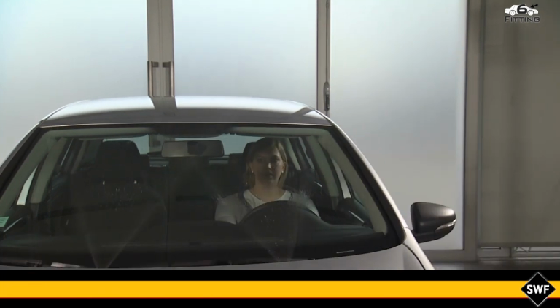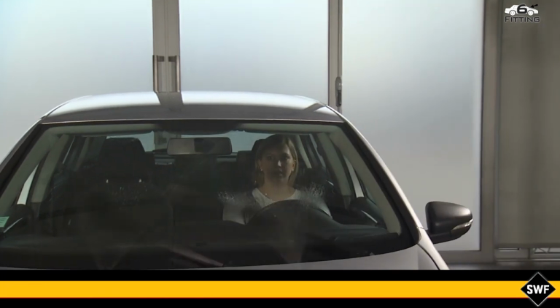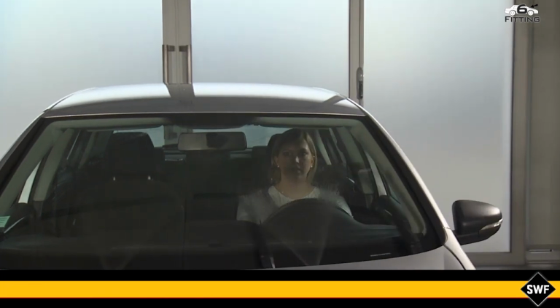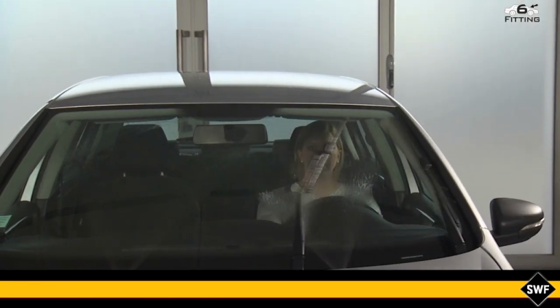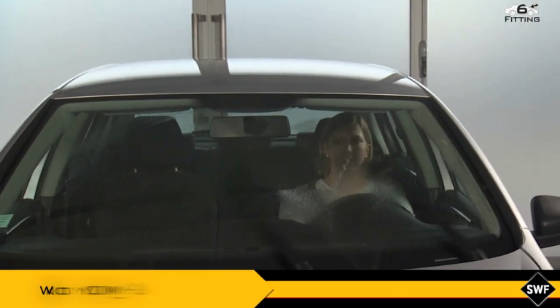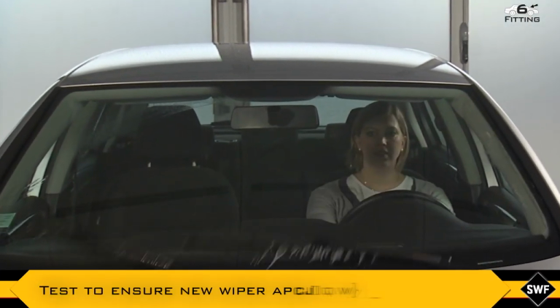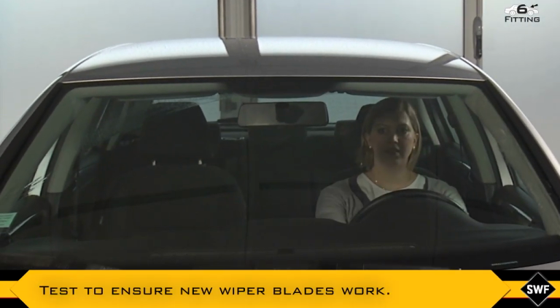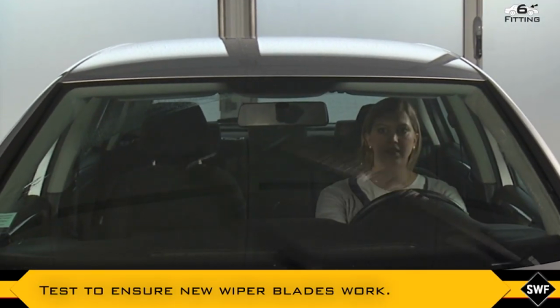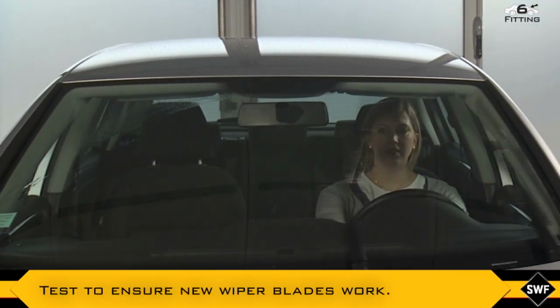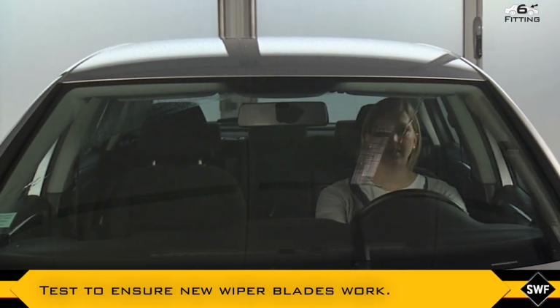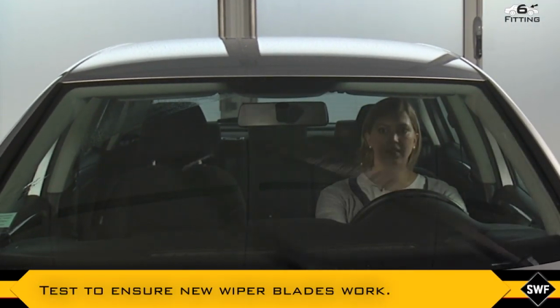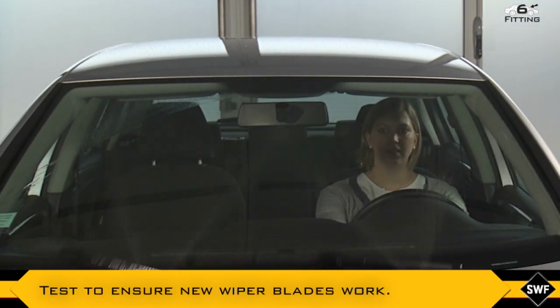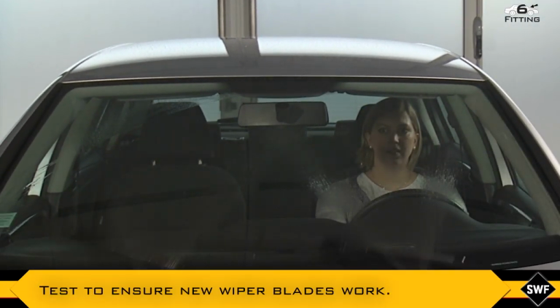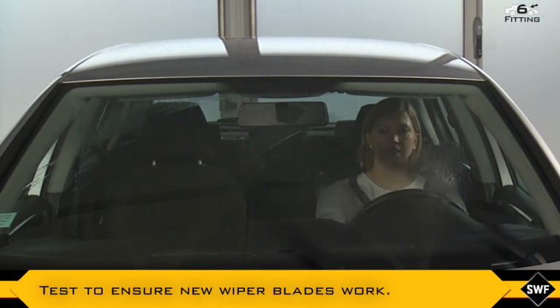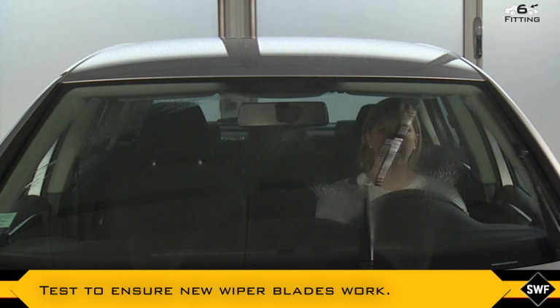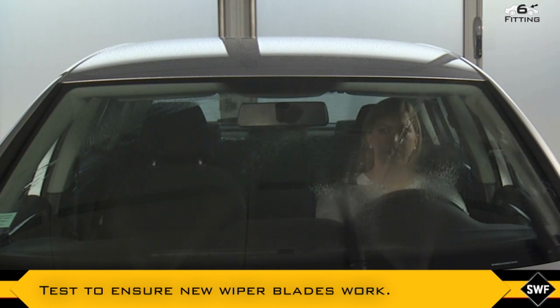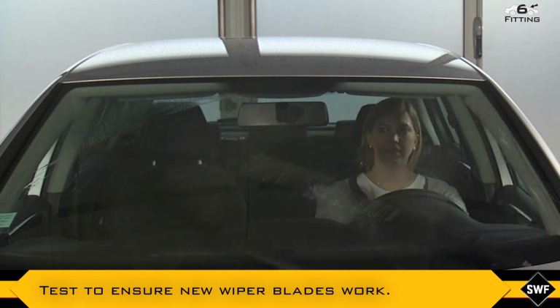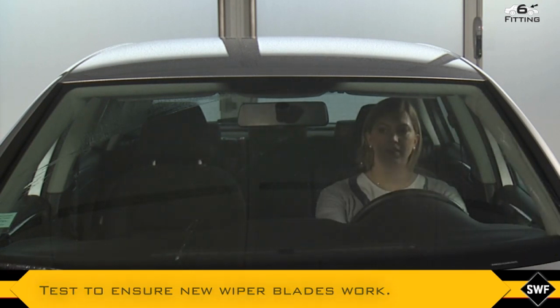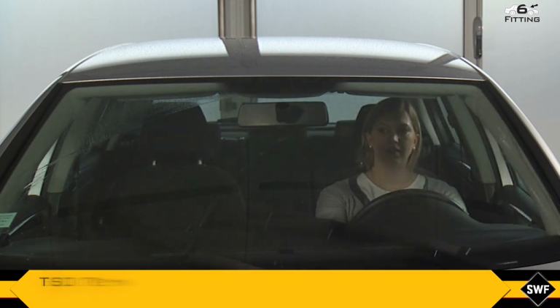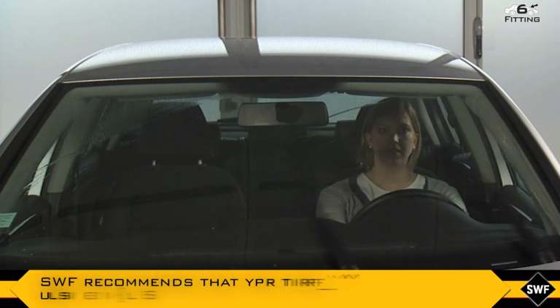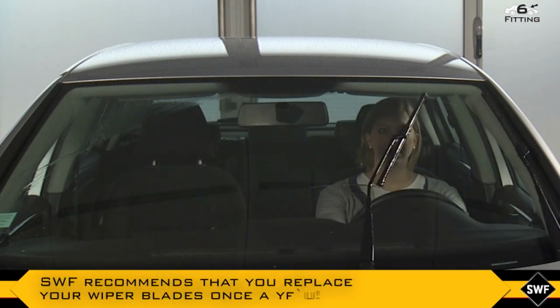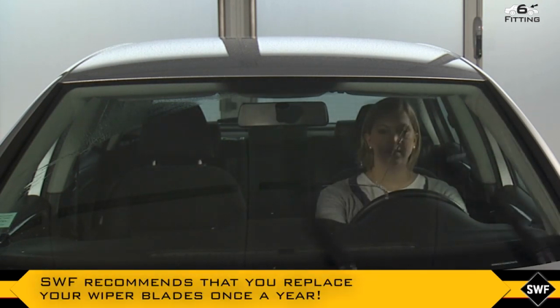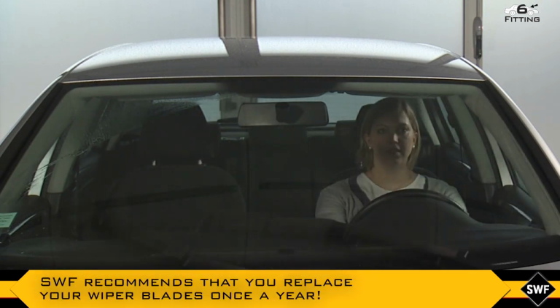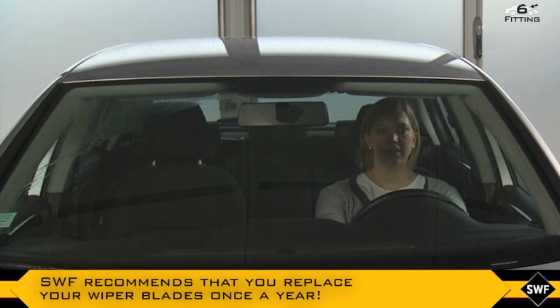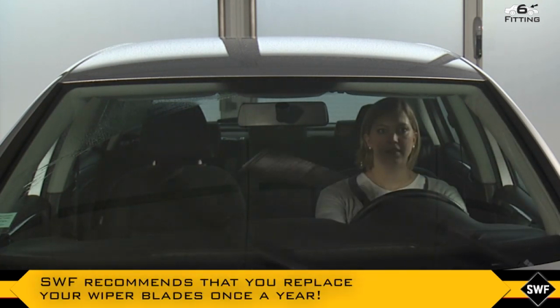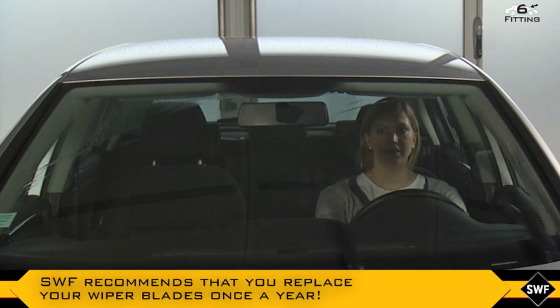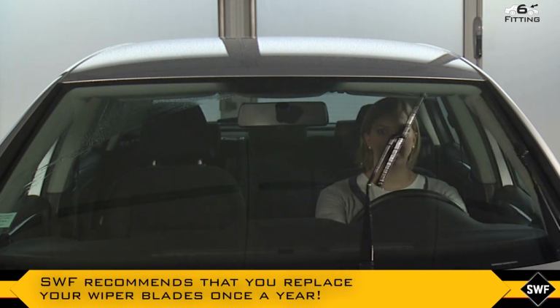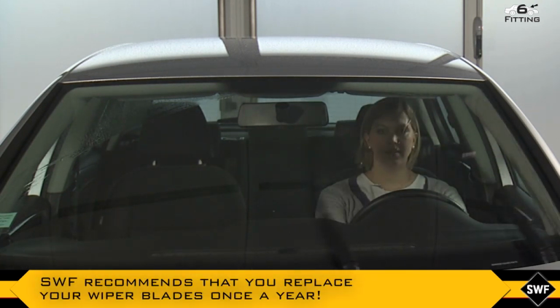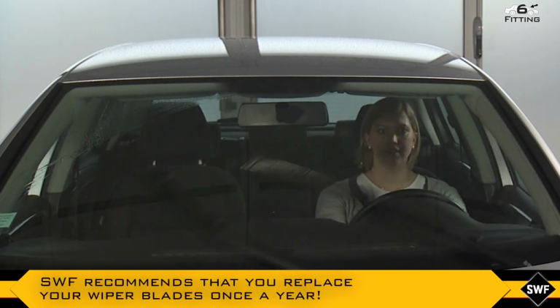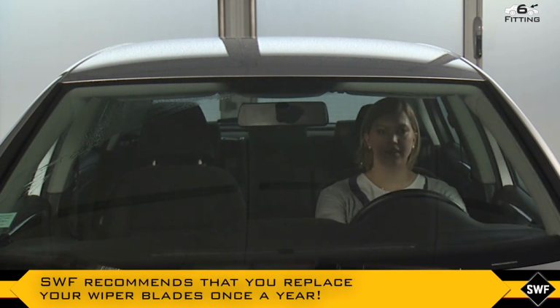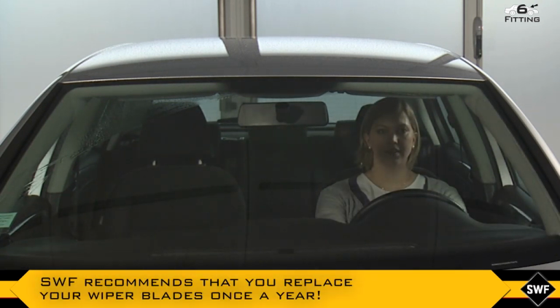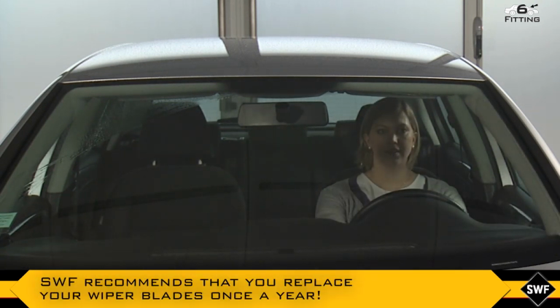Test to ensure new wiper blades work. SWF recommends that you replace your wiper blades once a year.